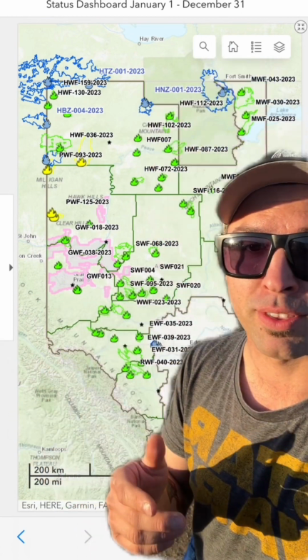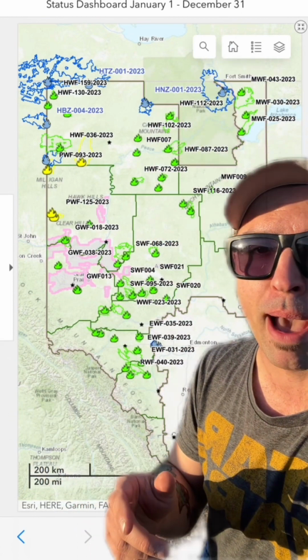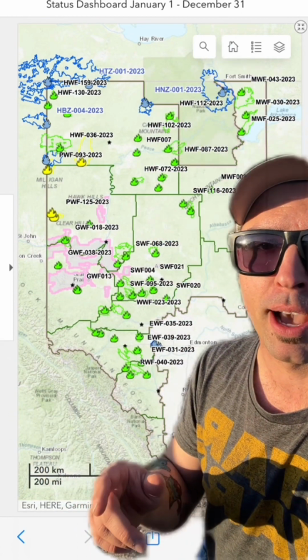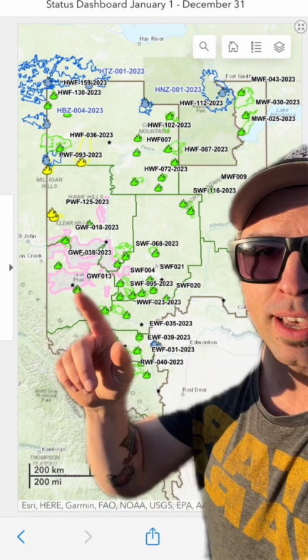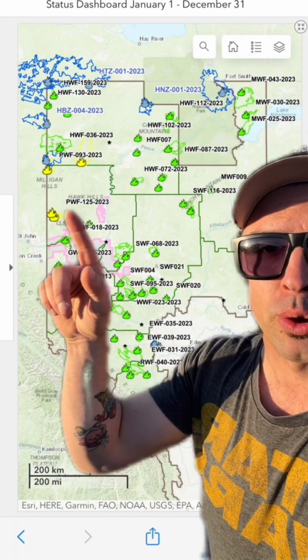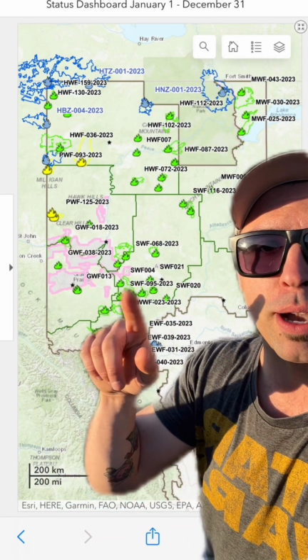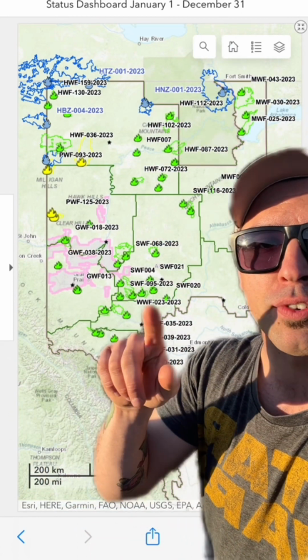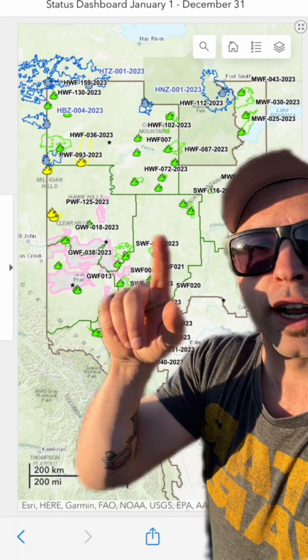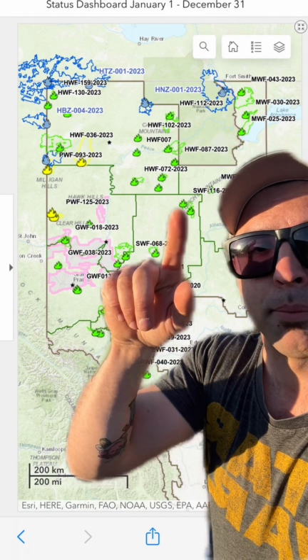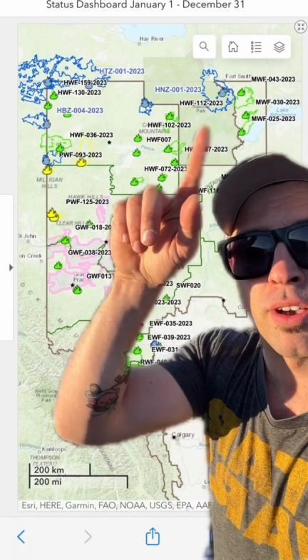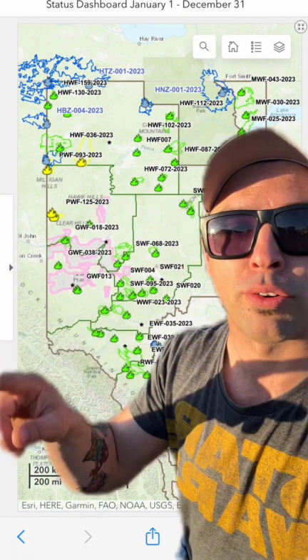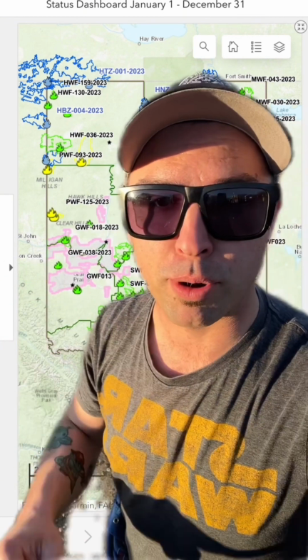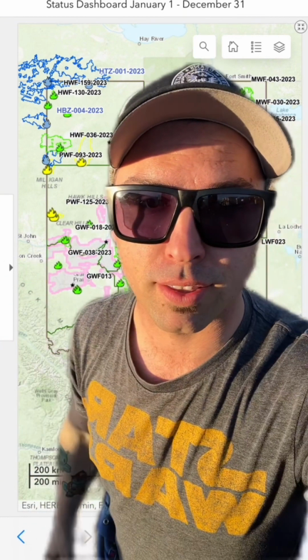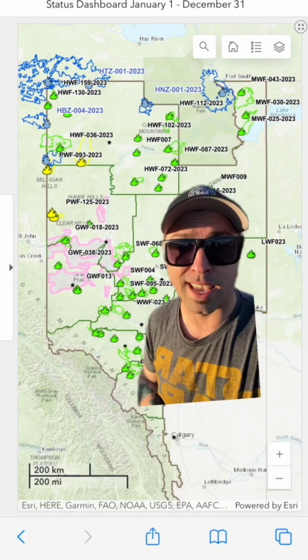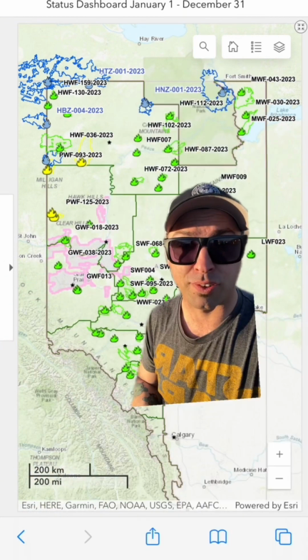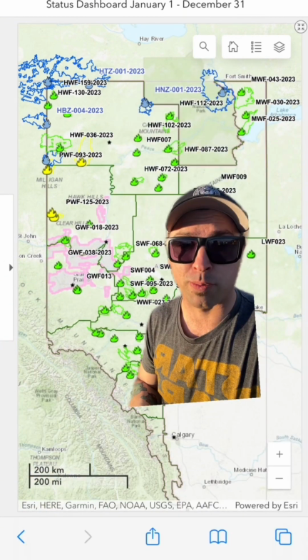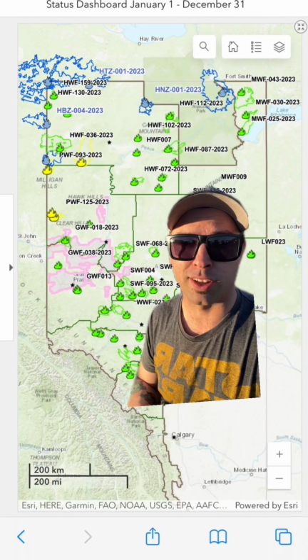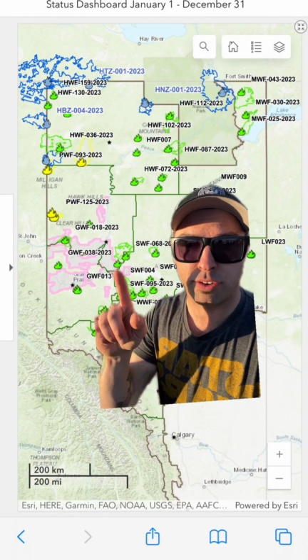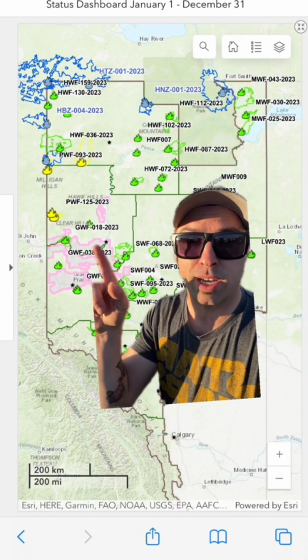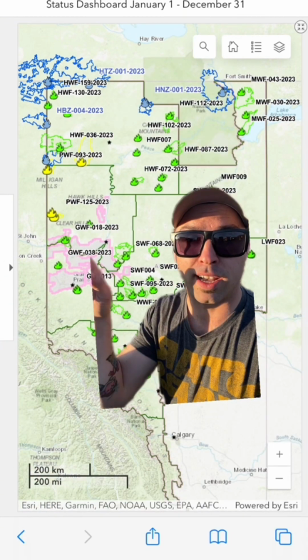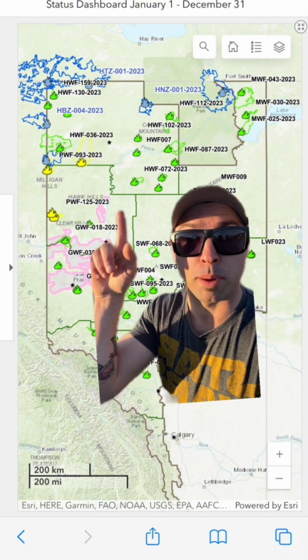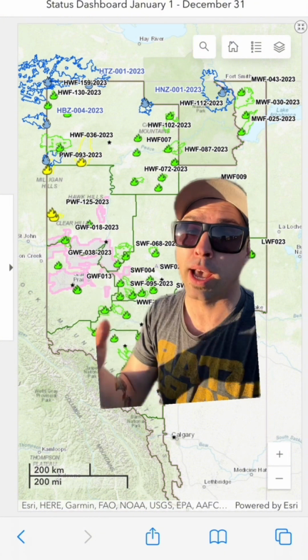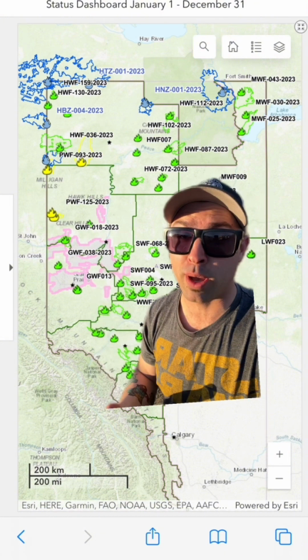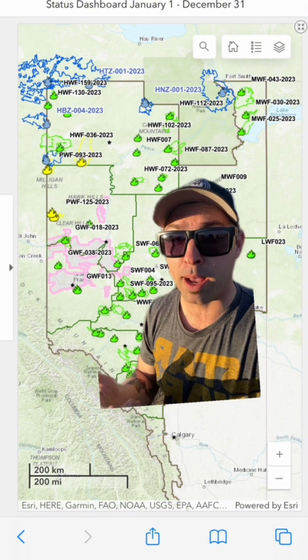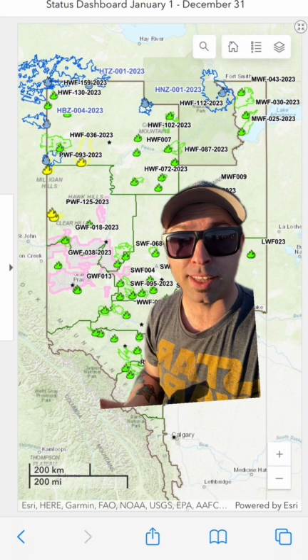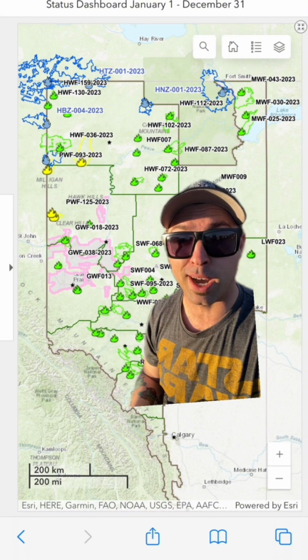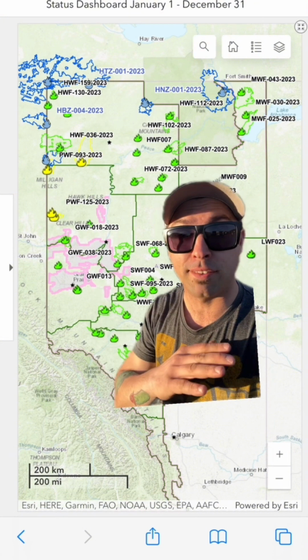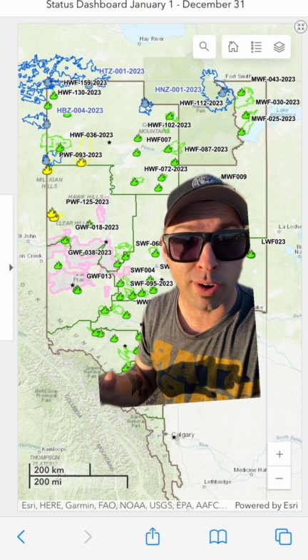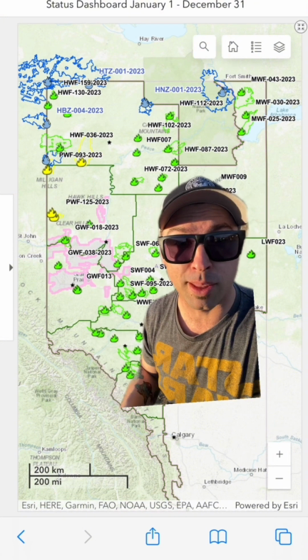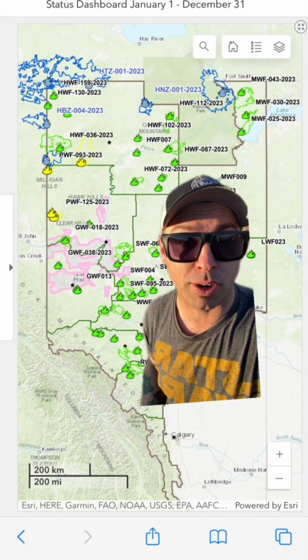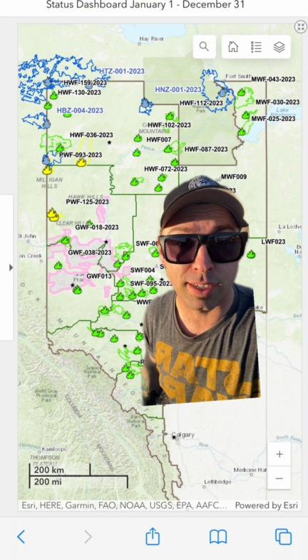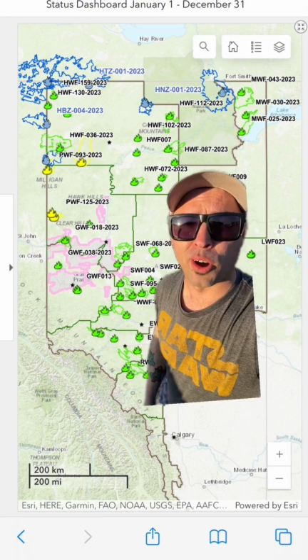As you can see on the map behind me, there's a whole bunch of different fire emblems all around the province, each with different corresponding colors. We got green, we got yellow, we got blue, and we also have red — but luckily right now we have no red on the map currently.